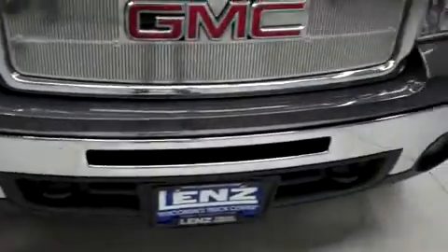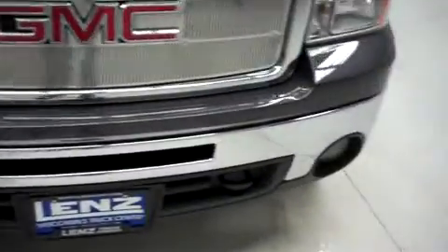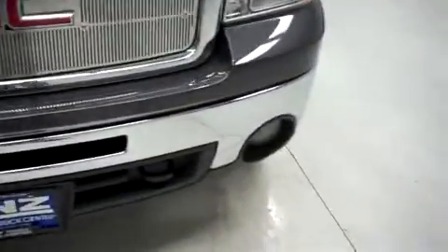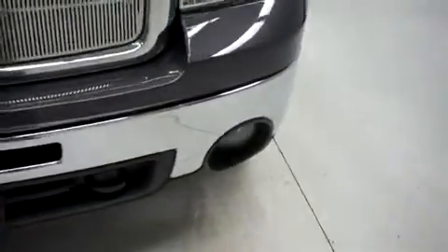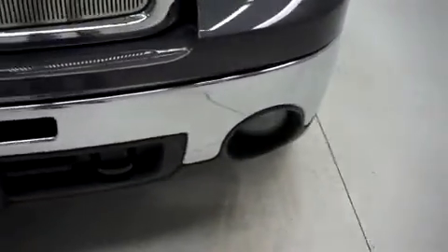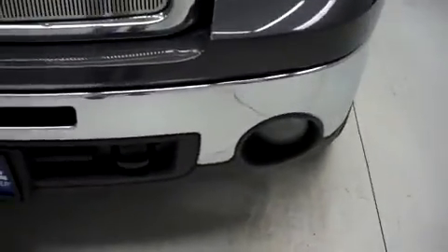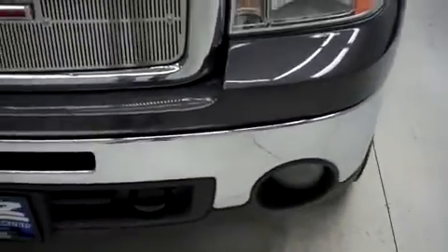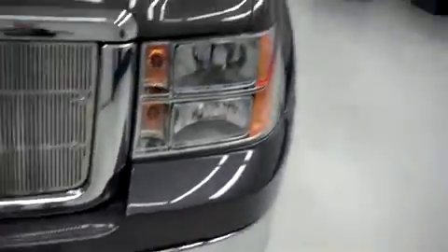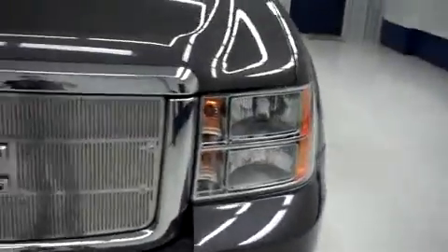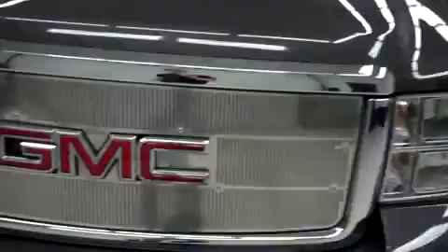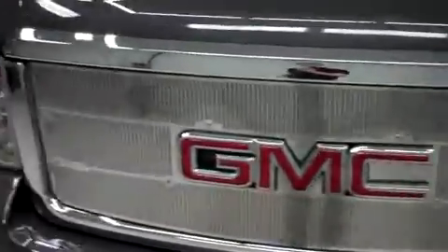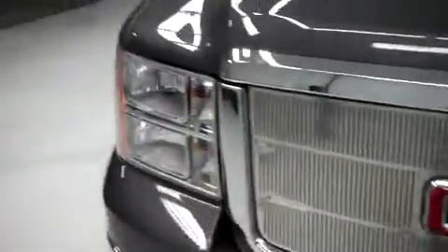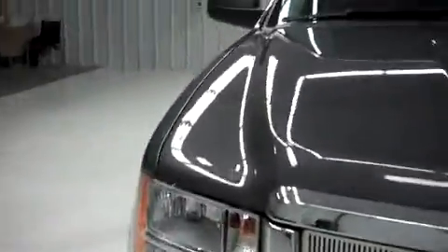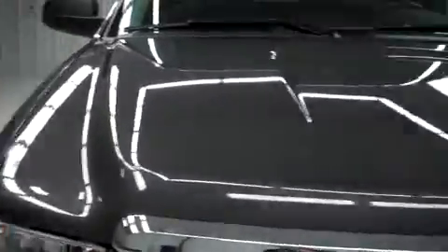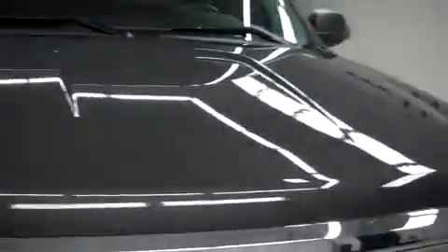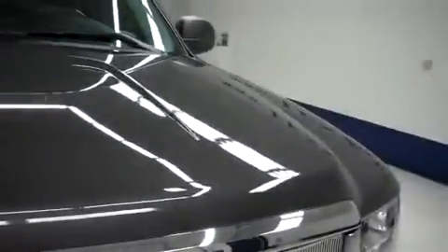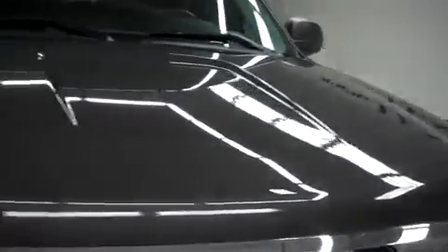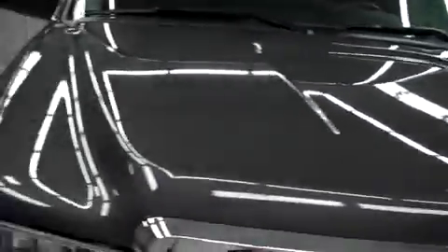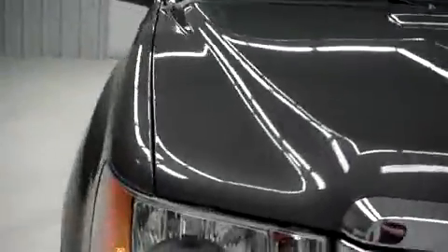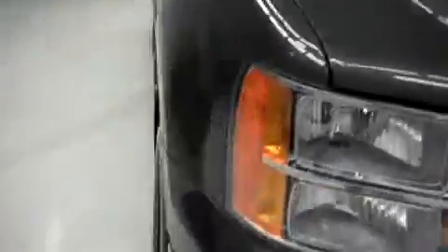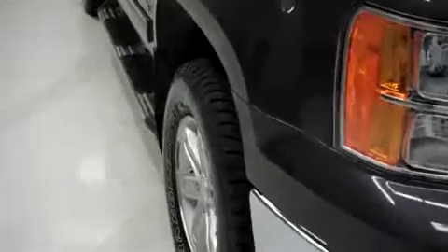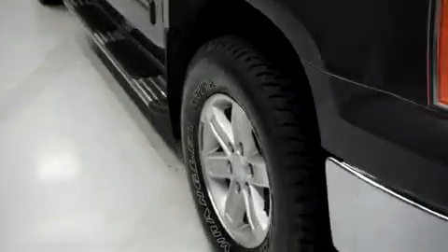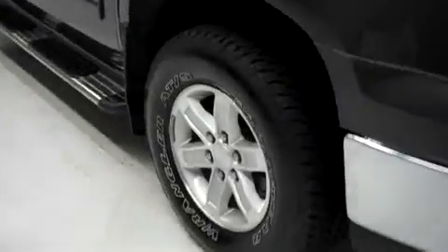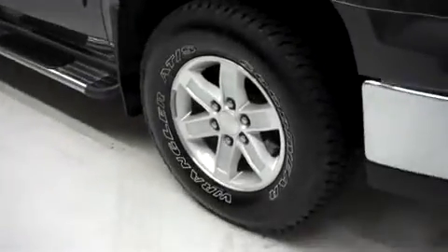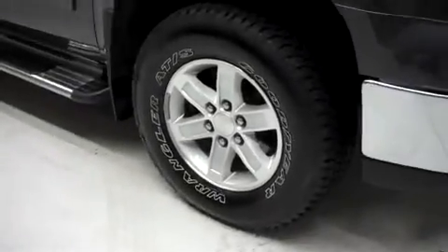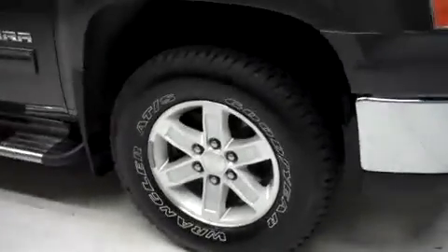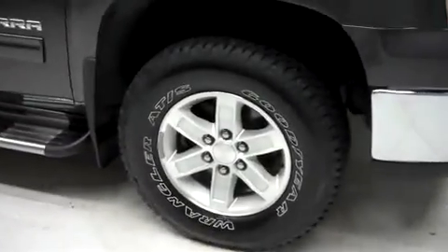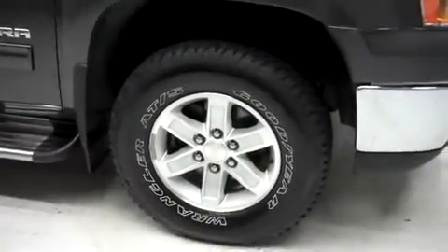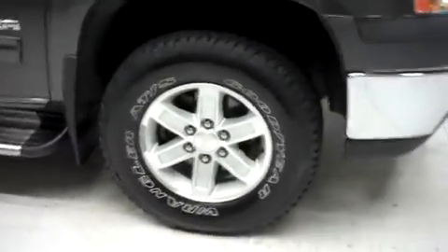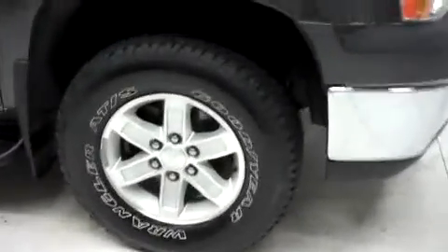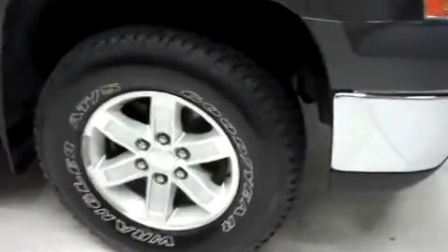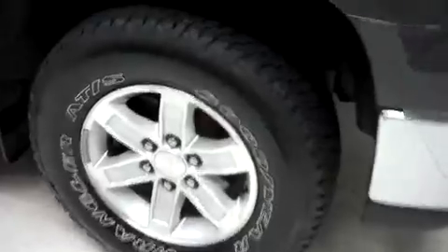Nice chrome front bumper with the factory fog lights. The grill and hood of the vehicle are very clean with no dings or dents. Coming around to the side you see the factory alloy rims and the Goodyear Wrangler ATS tires.